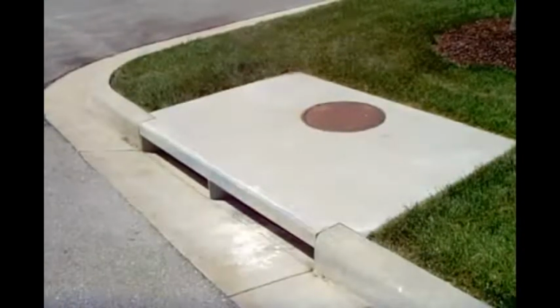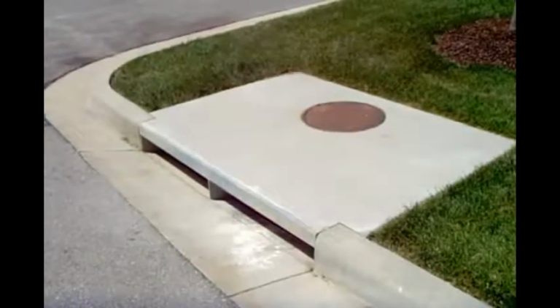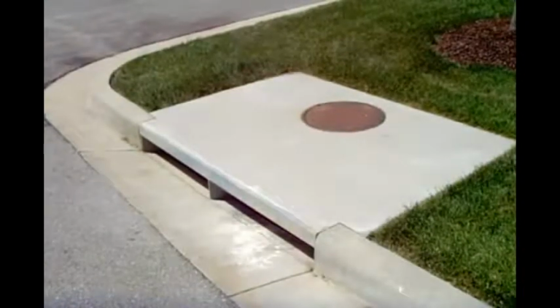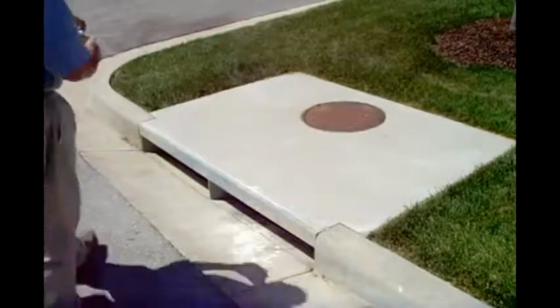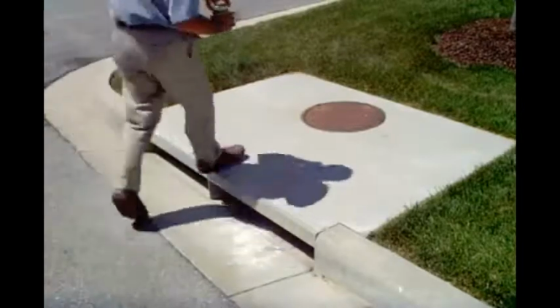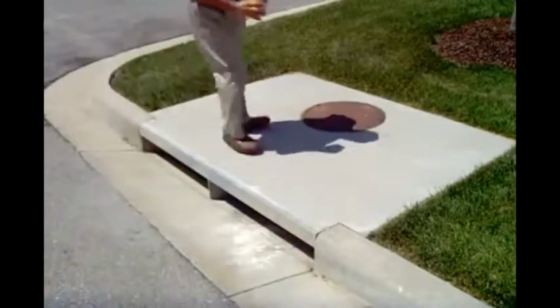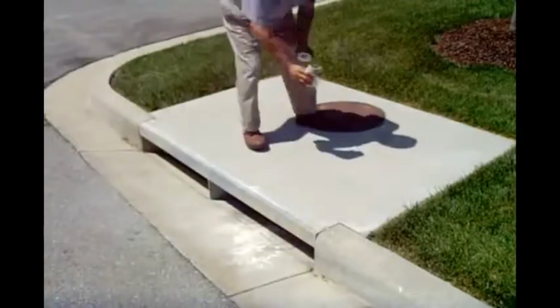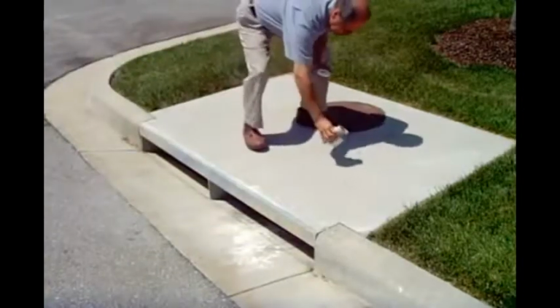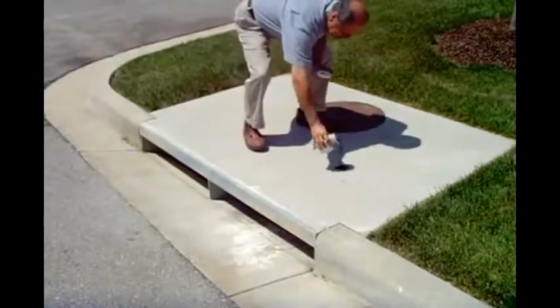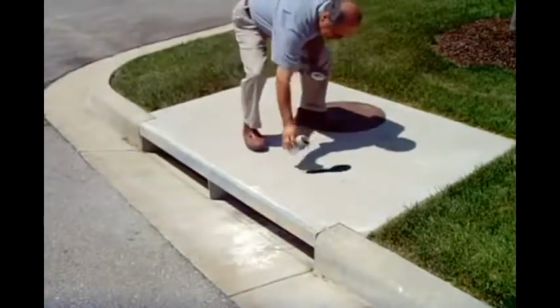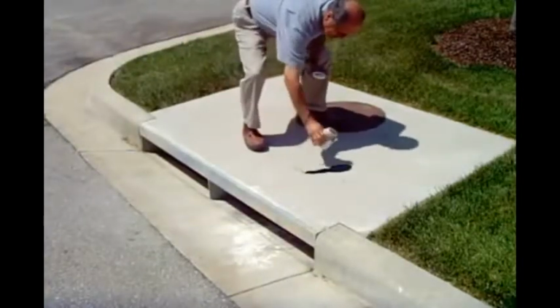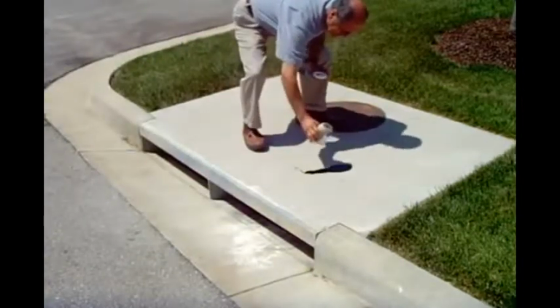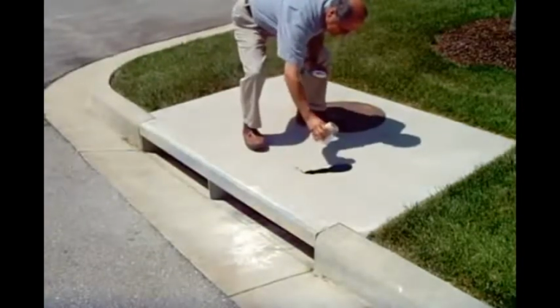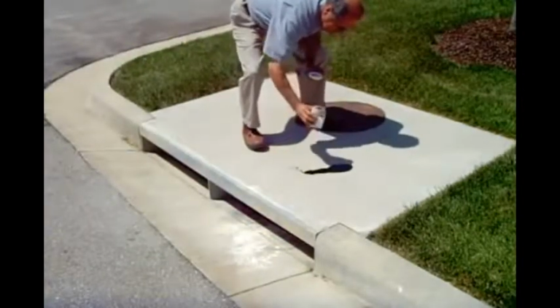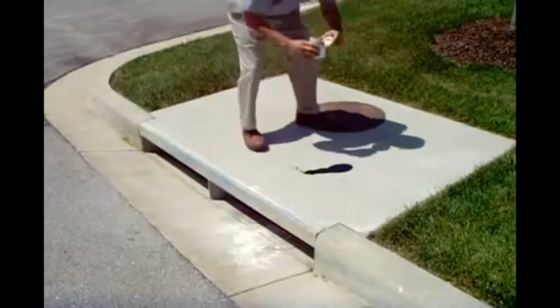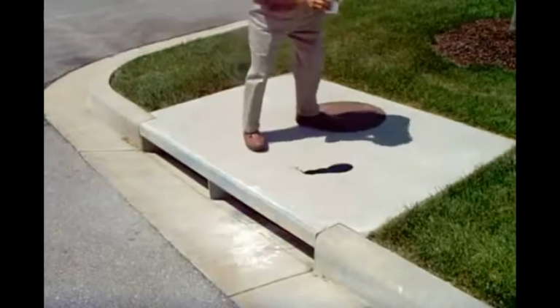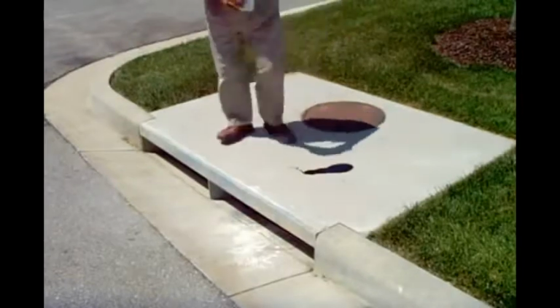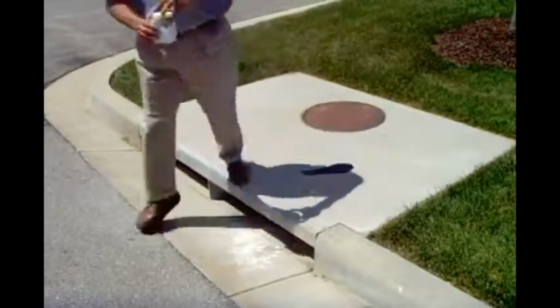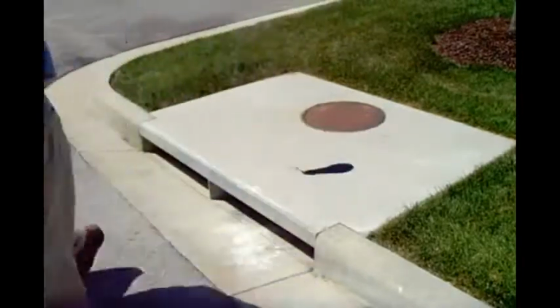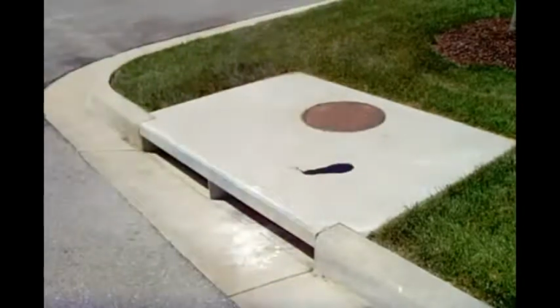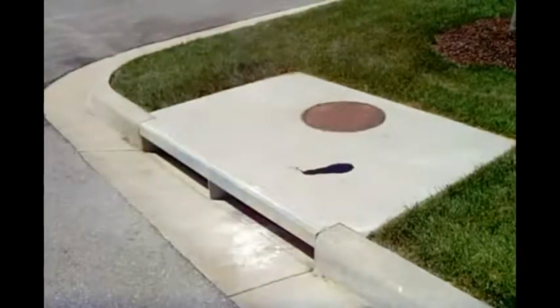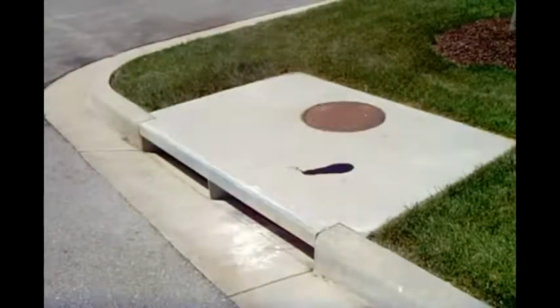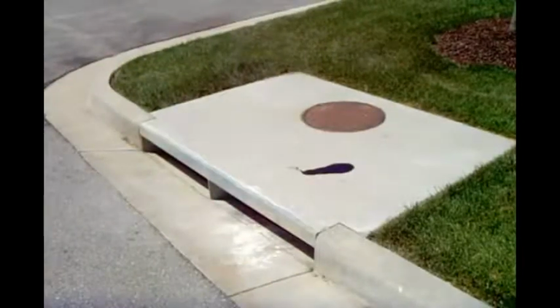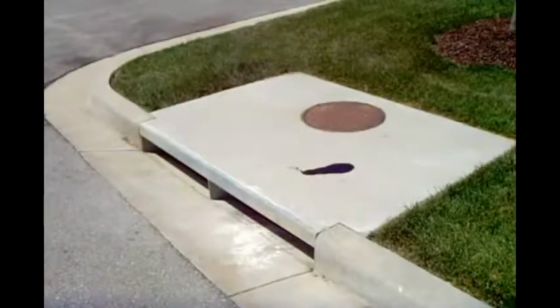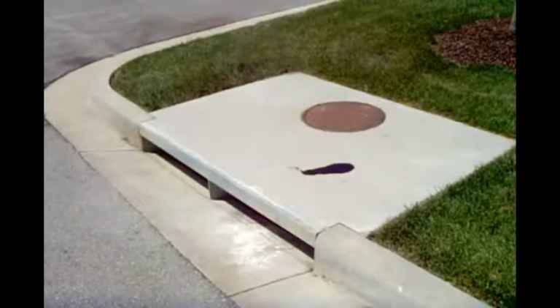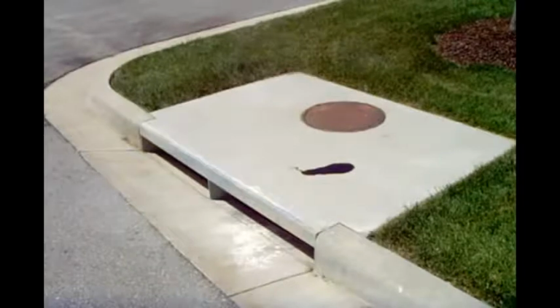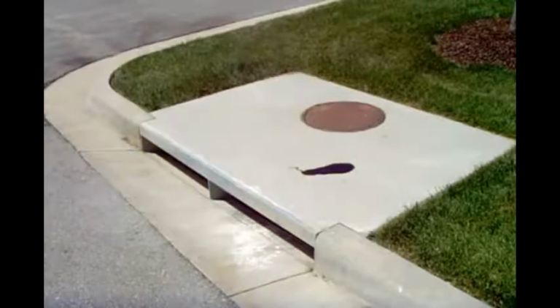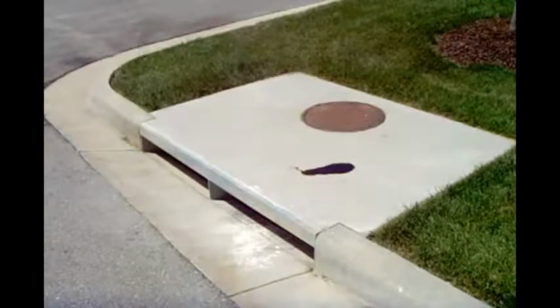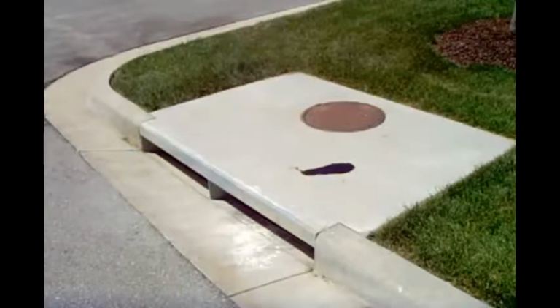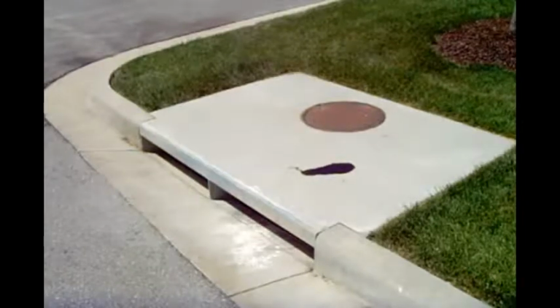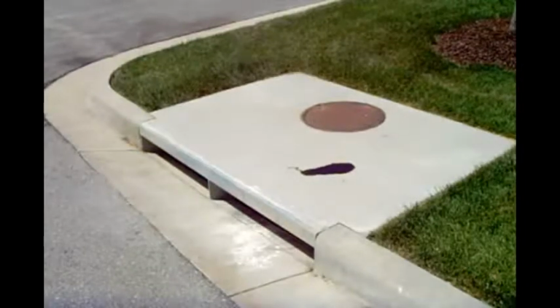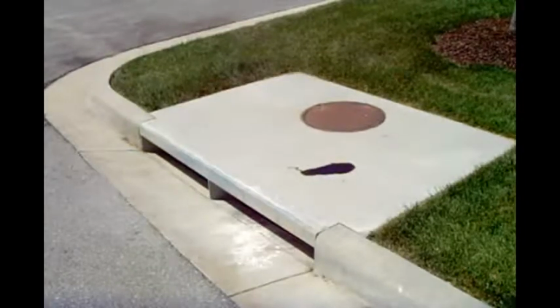For this demonstration, first we're going to spill some used oil from the car on this section of concrete. The current temperature of the concrete is above 80 degrees, so it will allow the oil to penetrate deeper. We're going to let the oil sit on top of the concrete for about an hour before we start cleaning it.